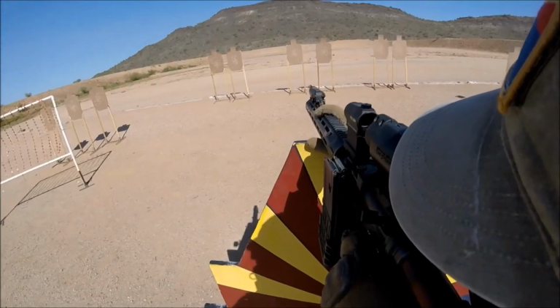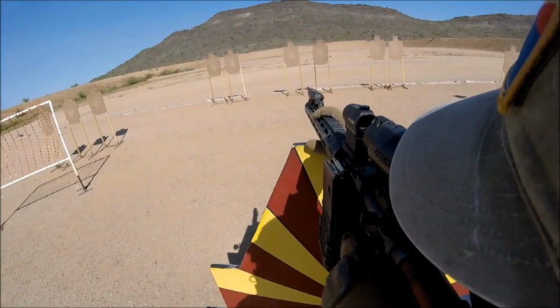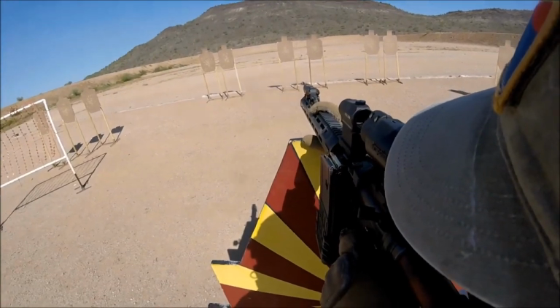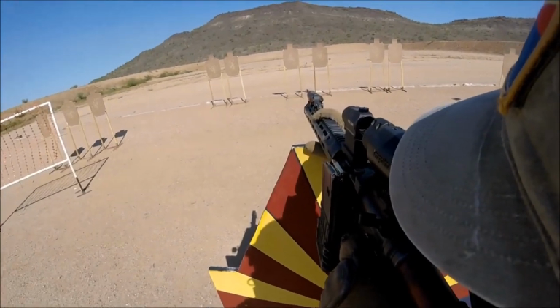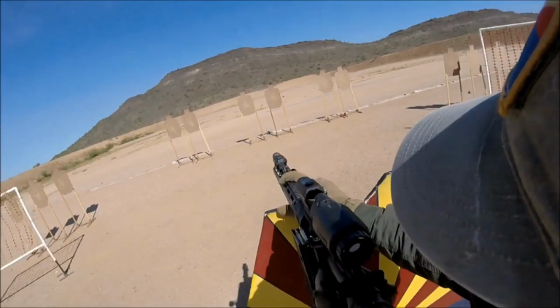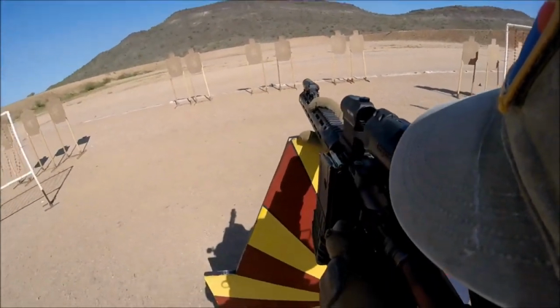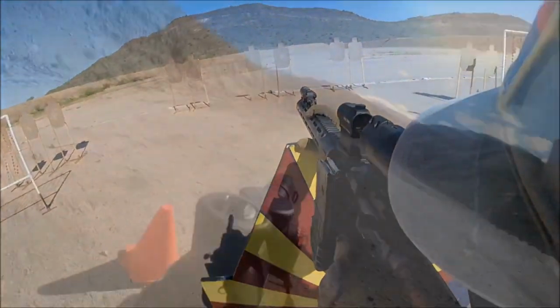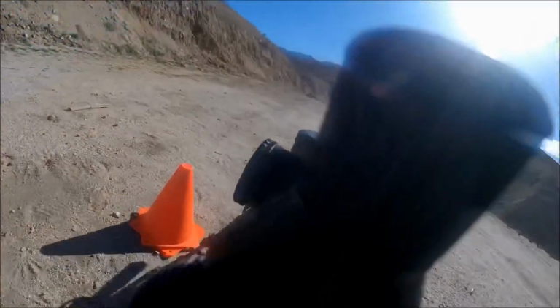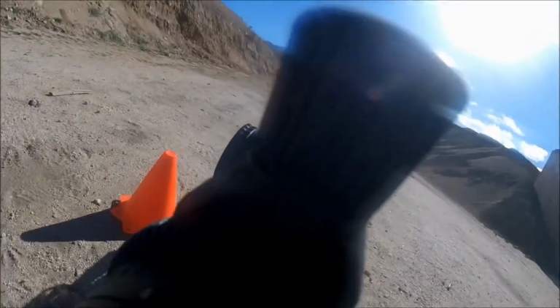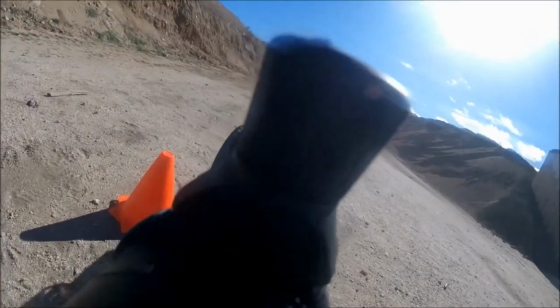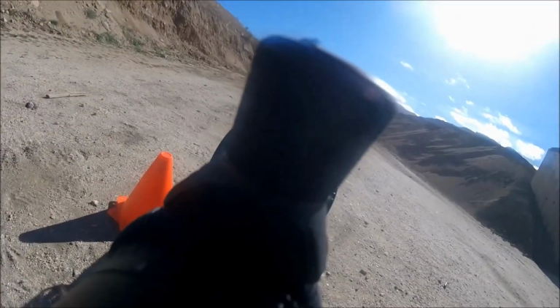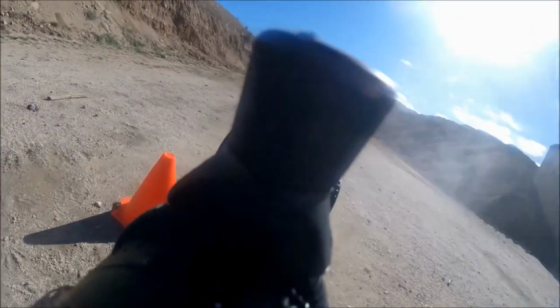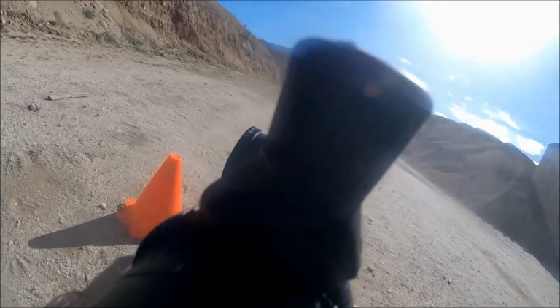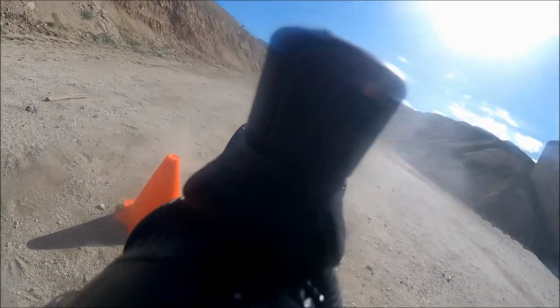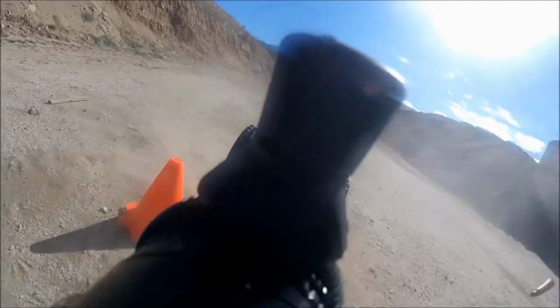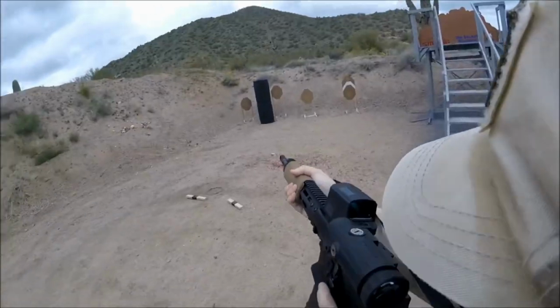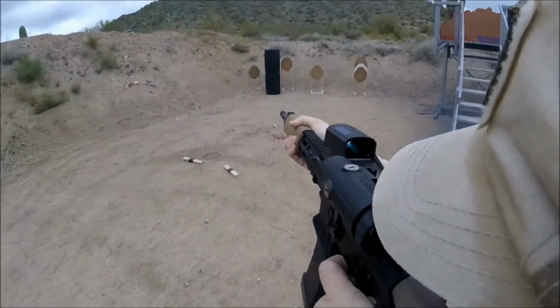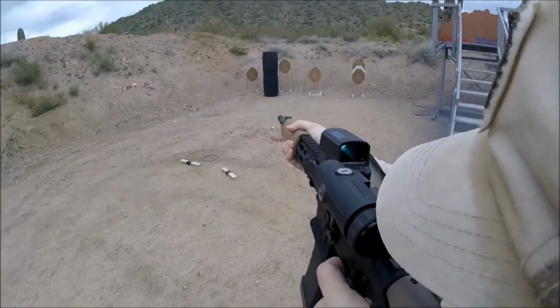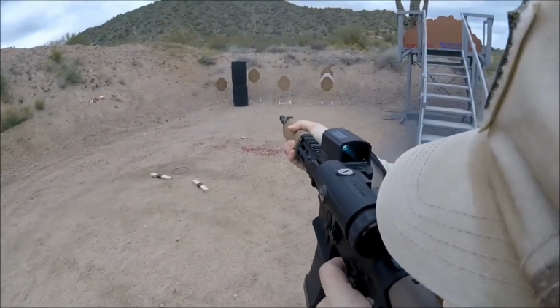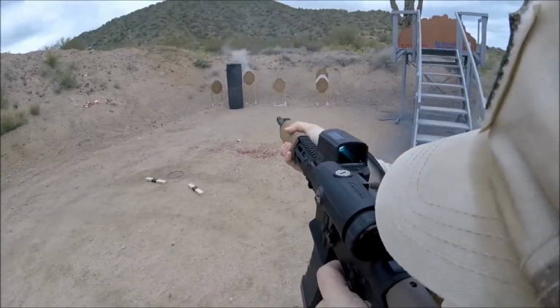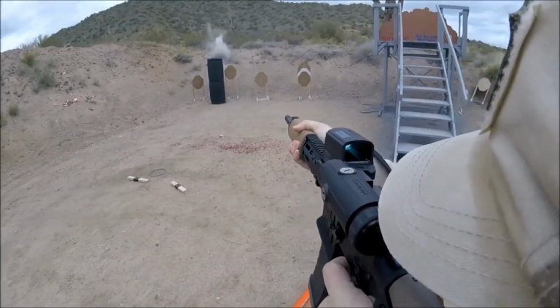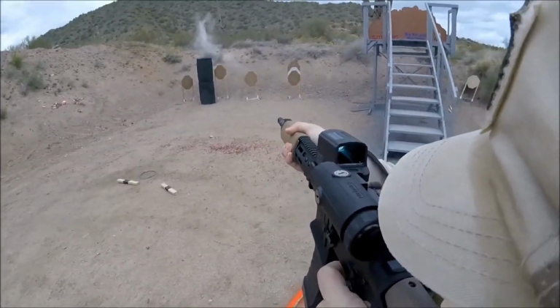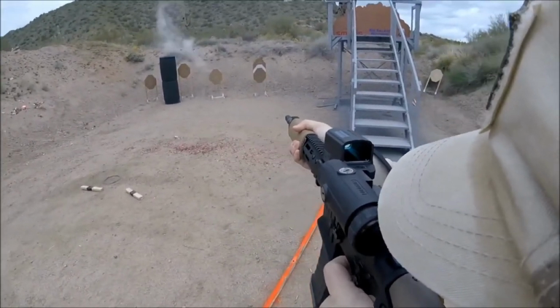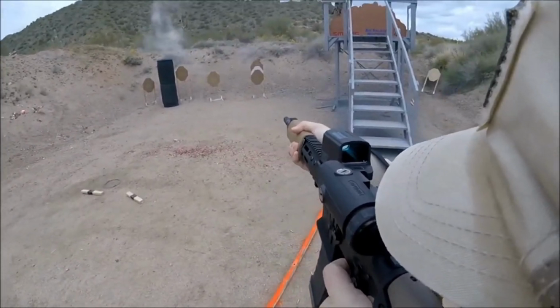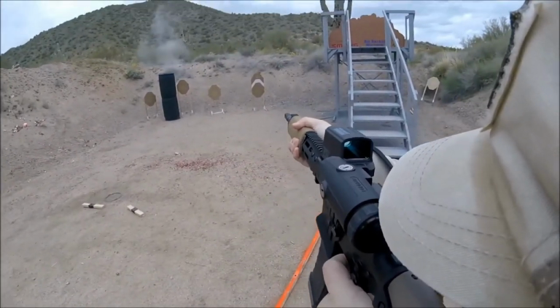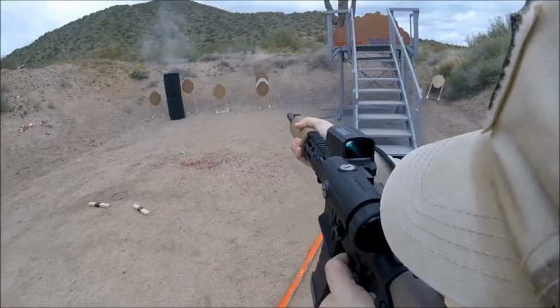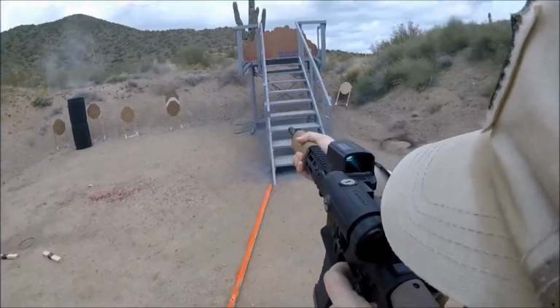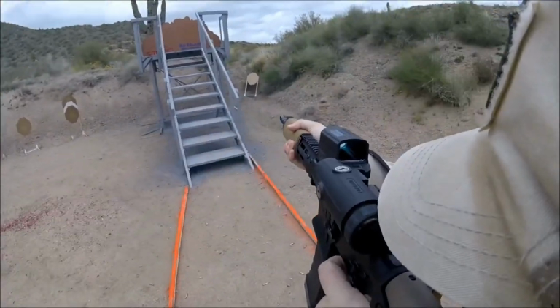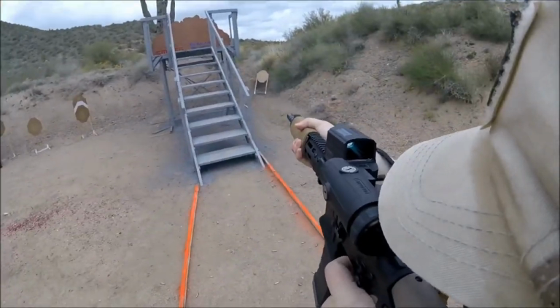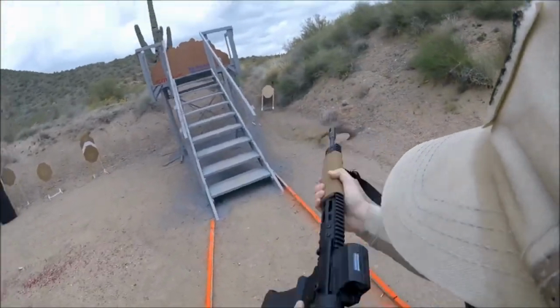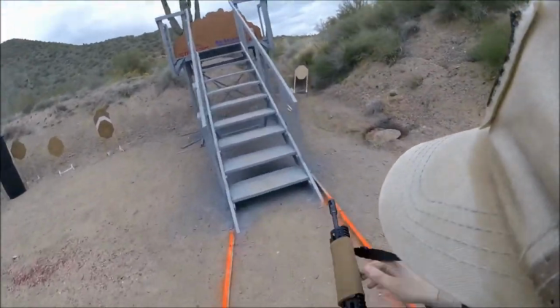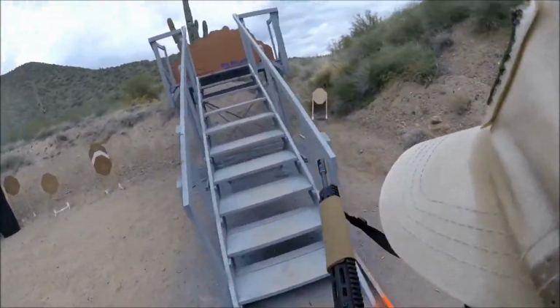The red dot is simply faster under a wider range of circumstances than any variable power scope can be. In the hands of a skilled shooter, a red dot and magnifier can keep up with or even beat variables in the environments that favor them.